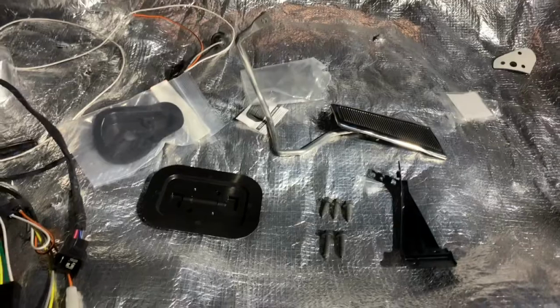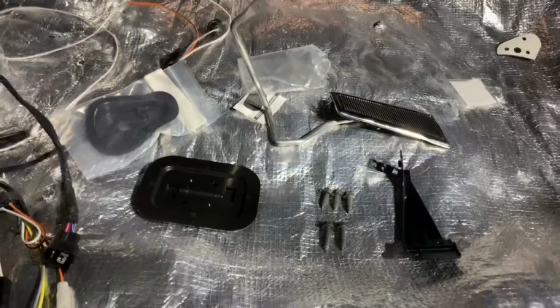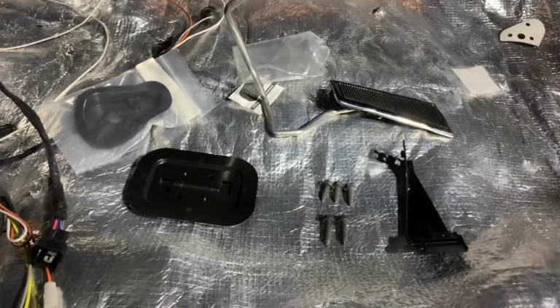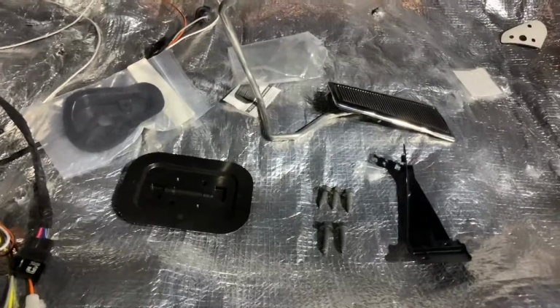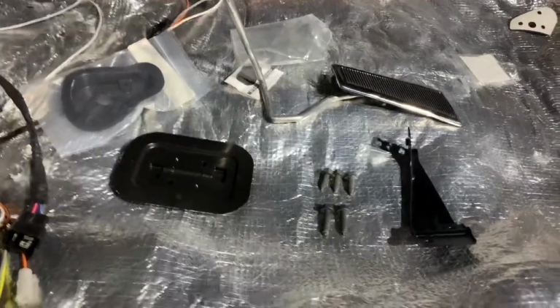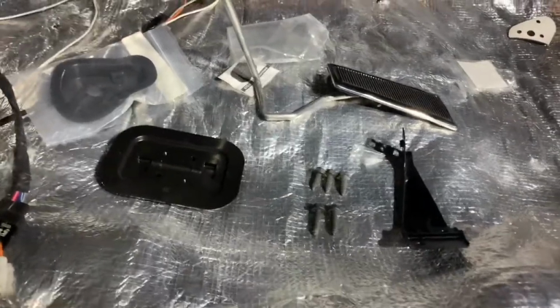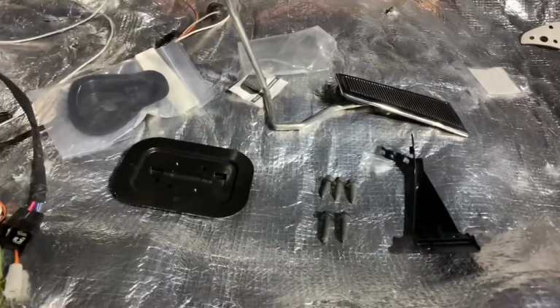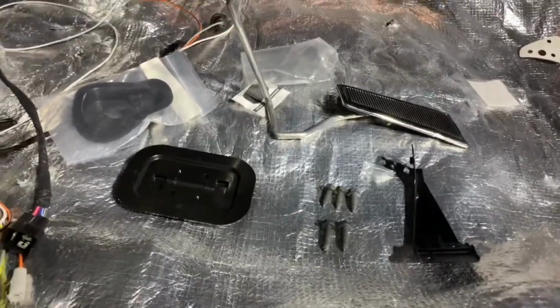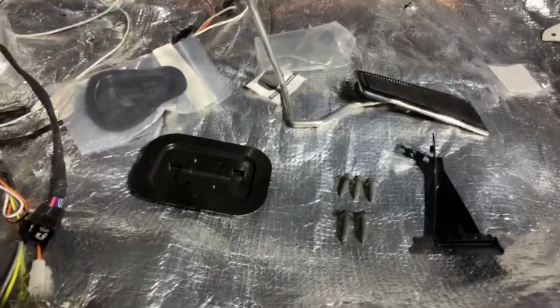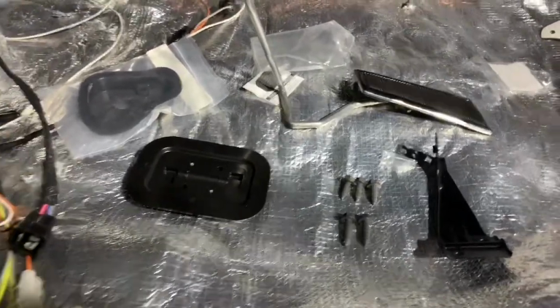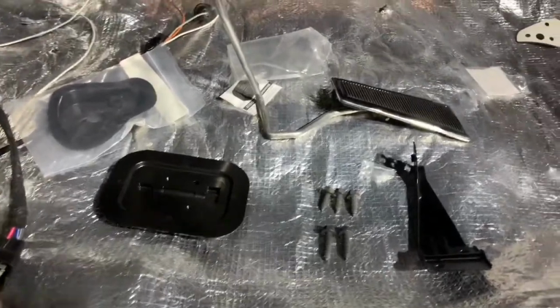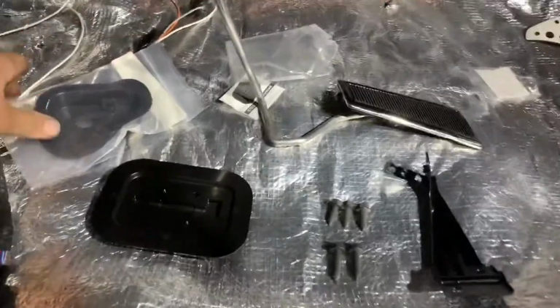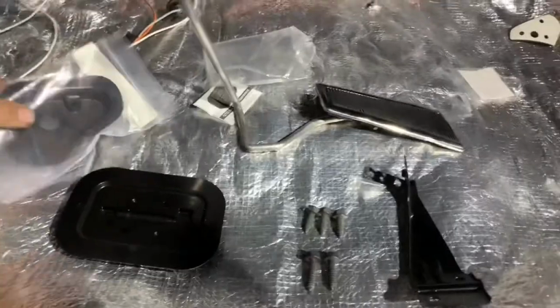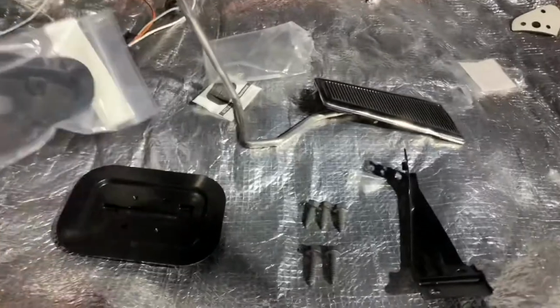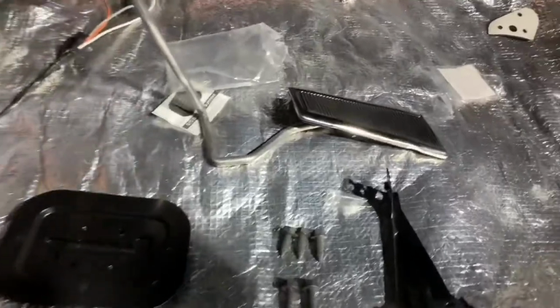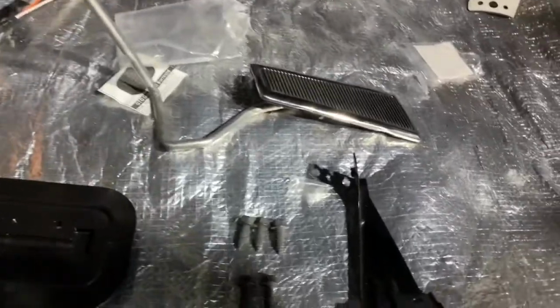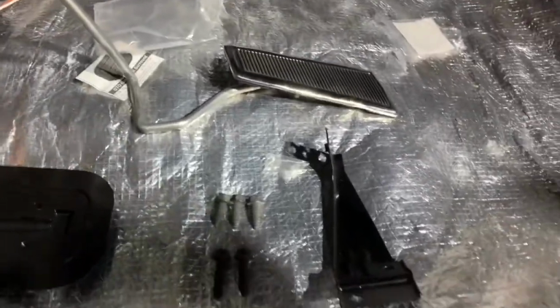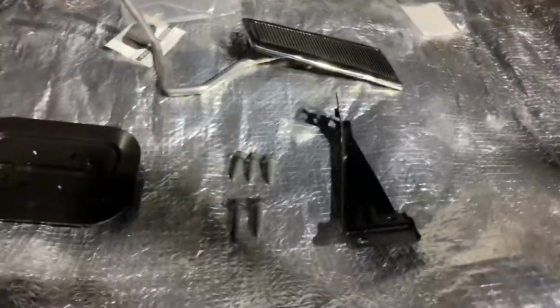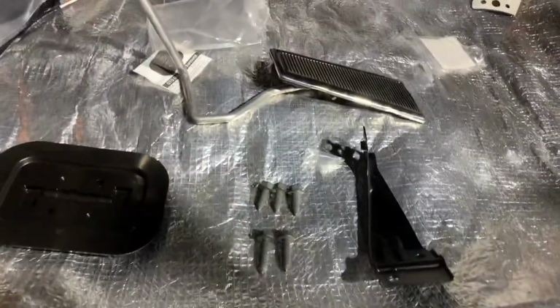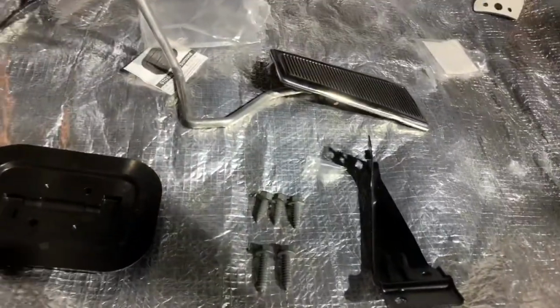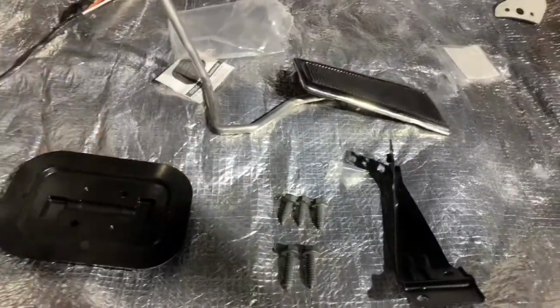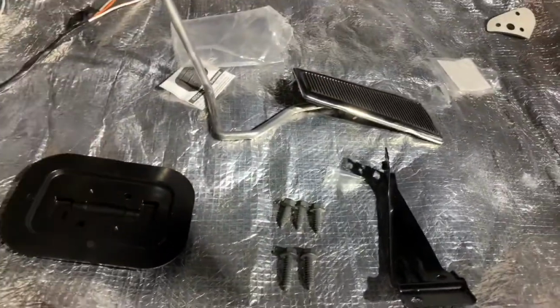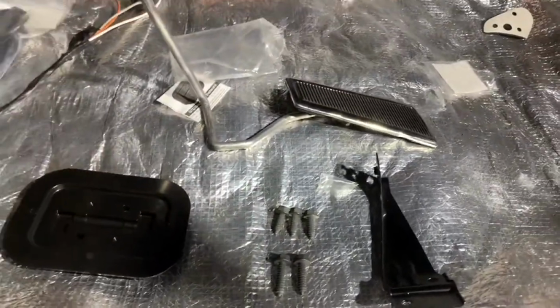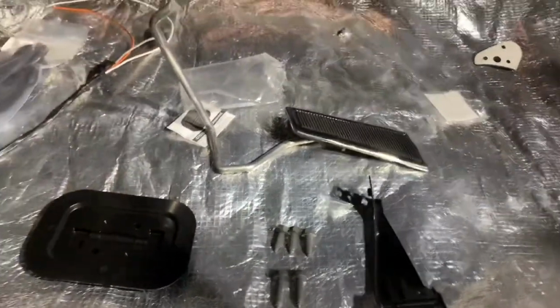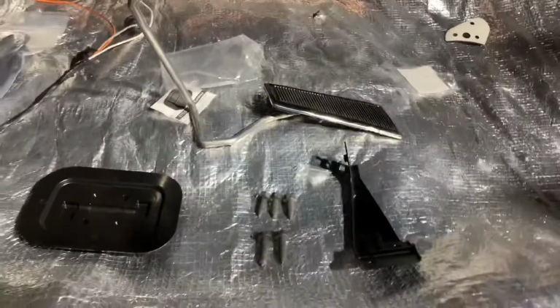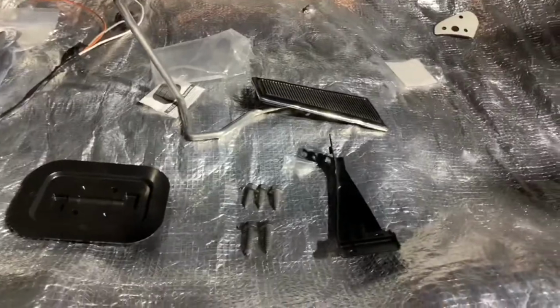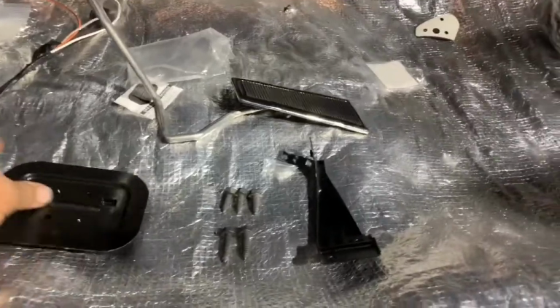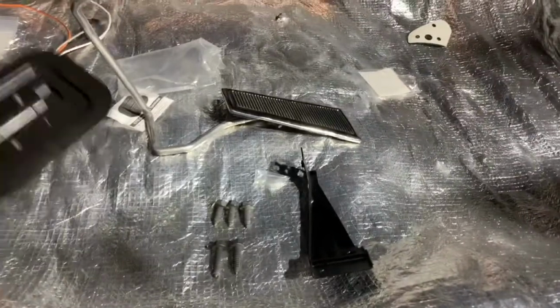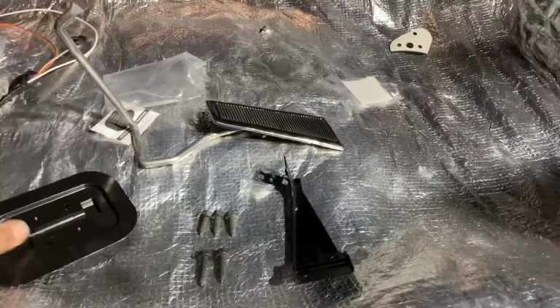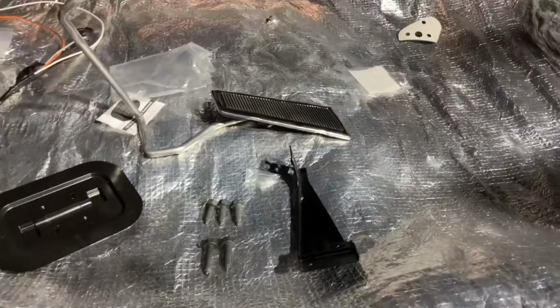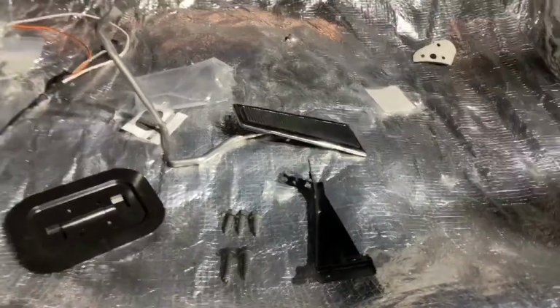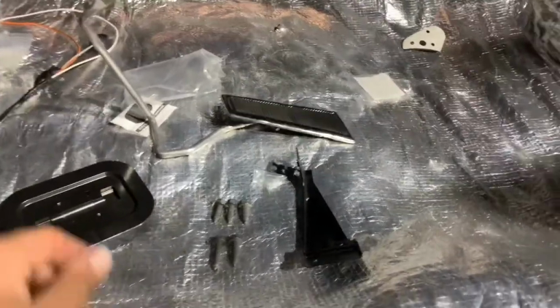Getting ready to assemble our throttle pedal, and then we'll install our throttle cable. There's the escutcheon for the cable, and there's a gasket for that as well. It's in here. There's the surround for the pedal.